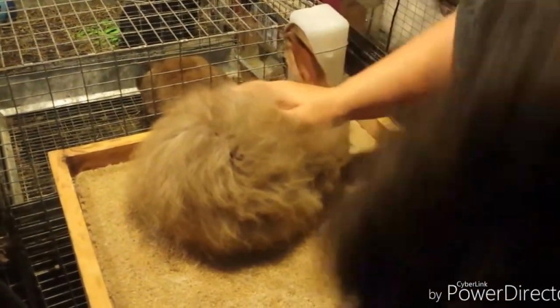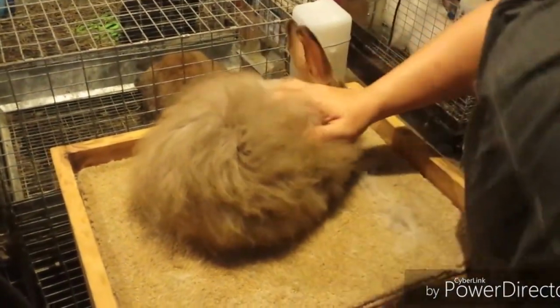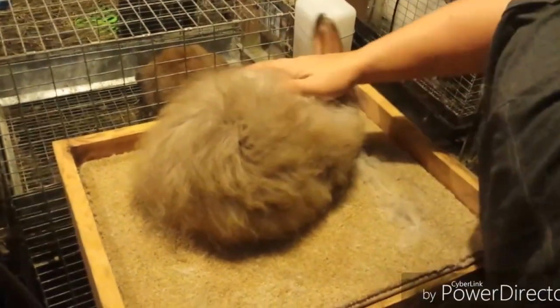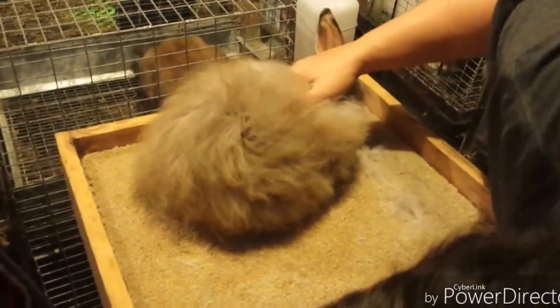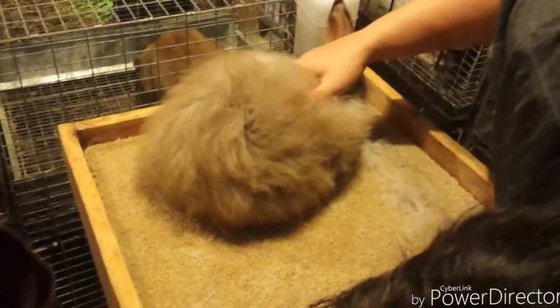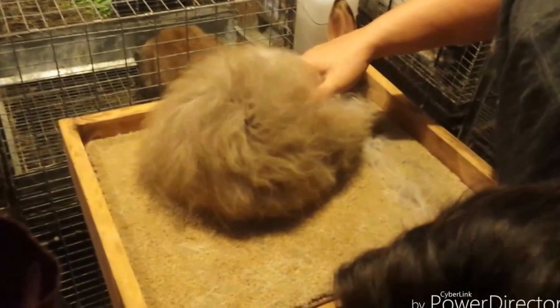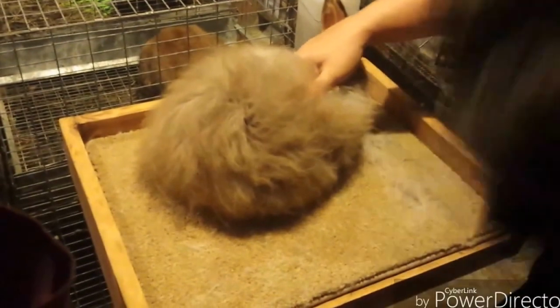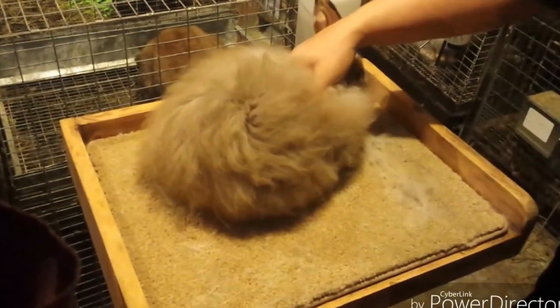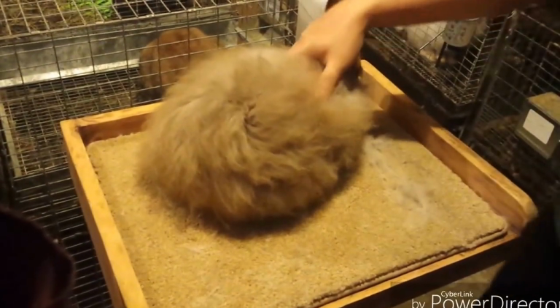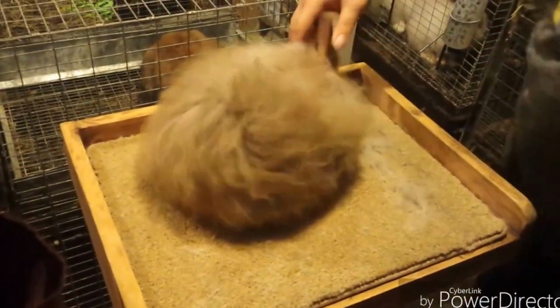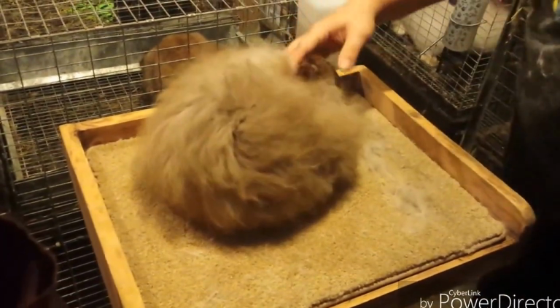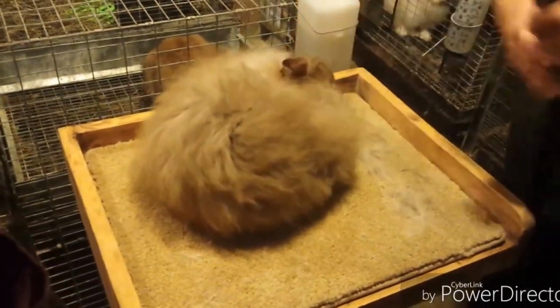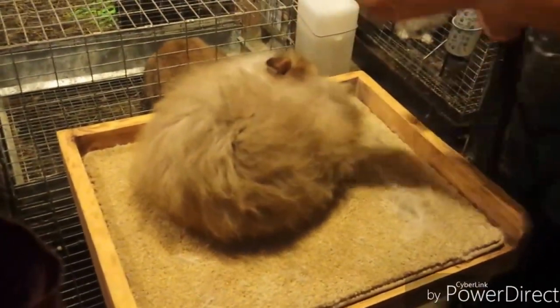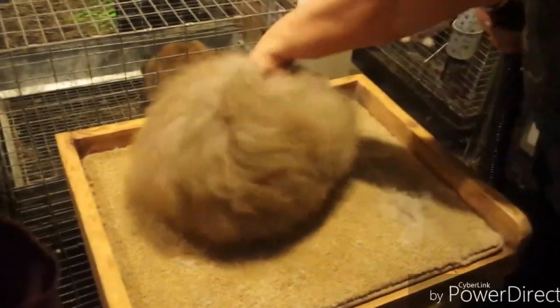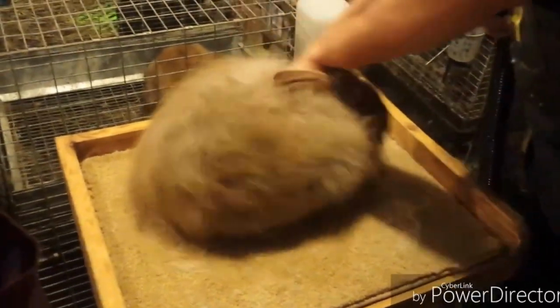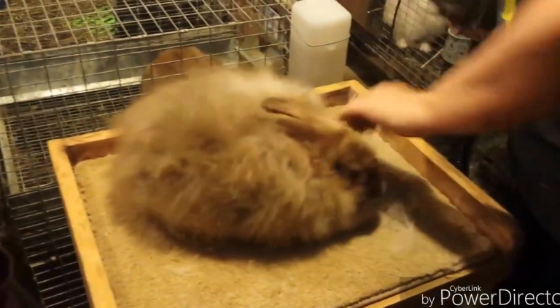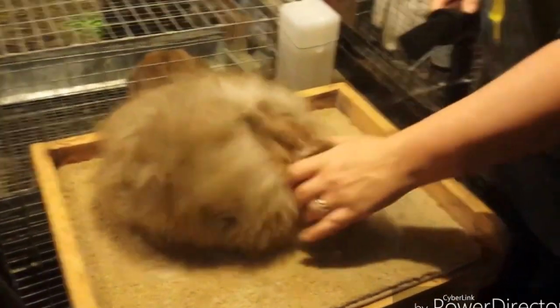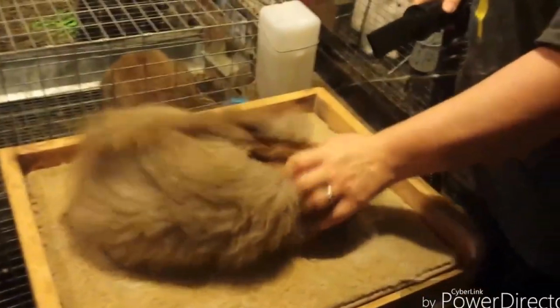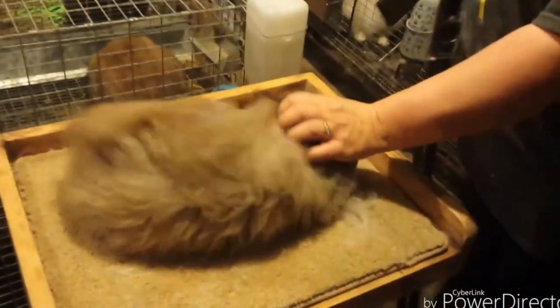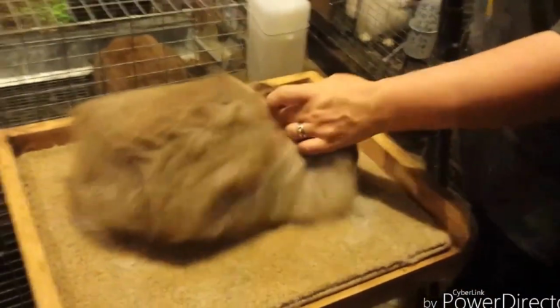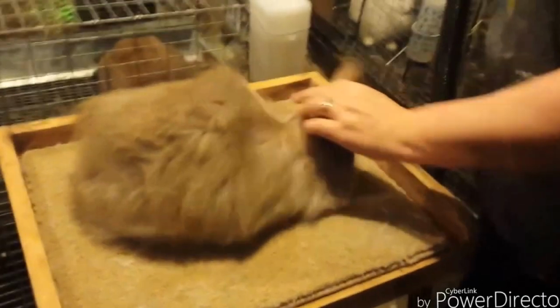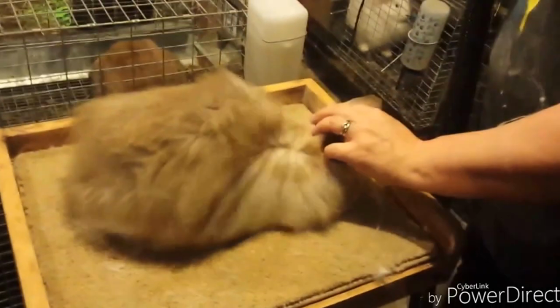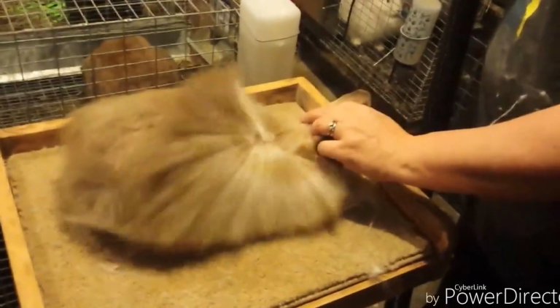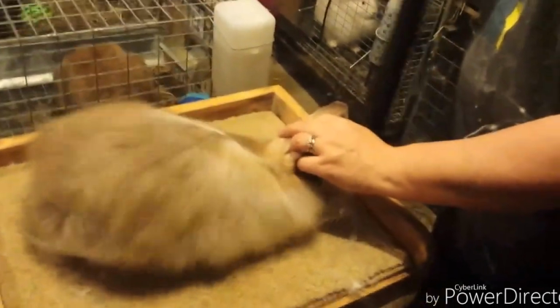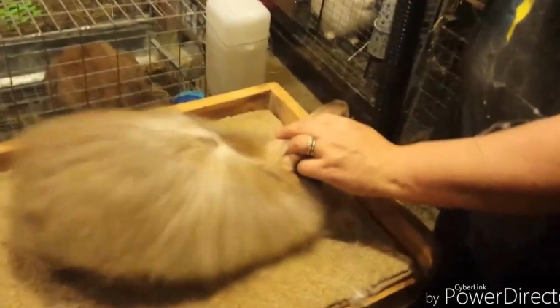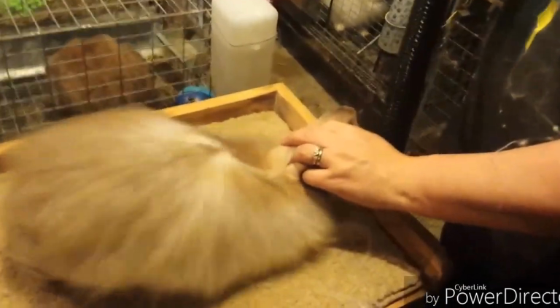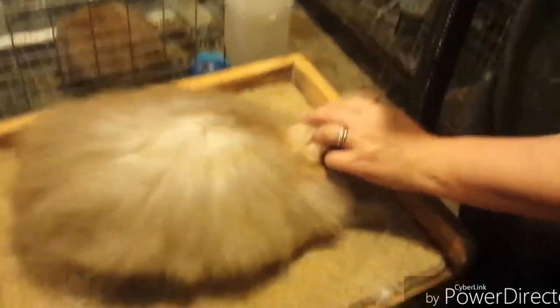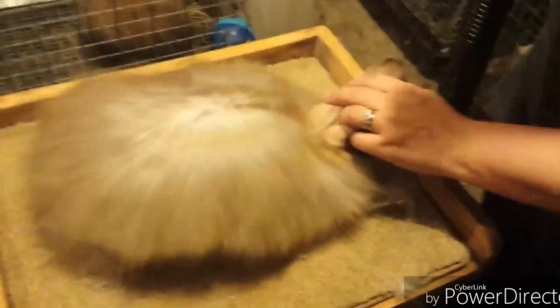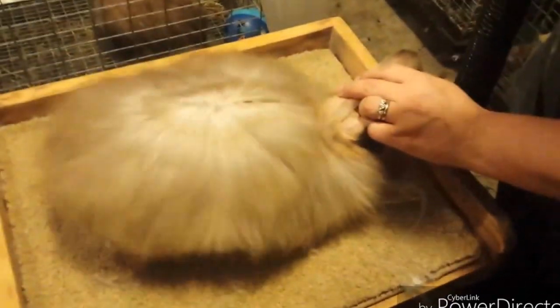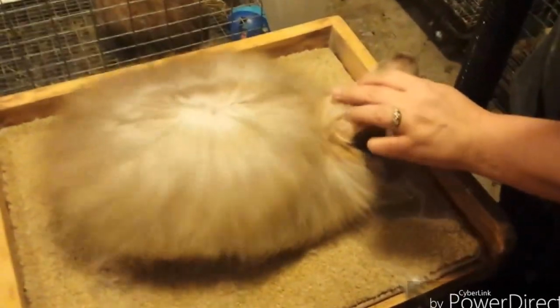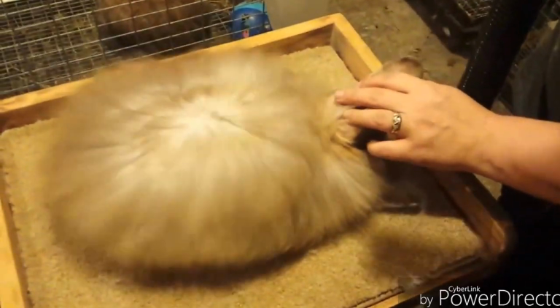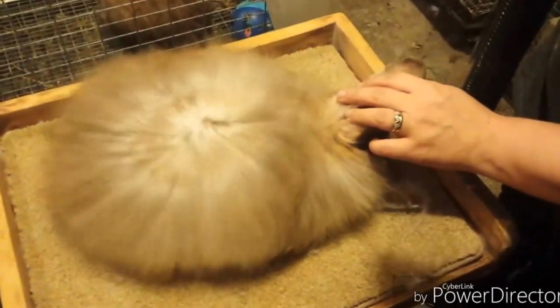And then we're going to grab the blower and we're going to blow him out. This is only his second time with the blower. He's not too terribly sure about it and he does move around quite a bit on the table.